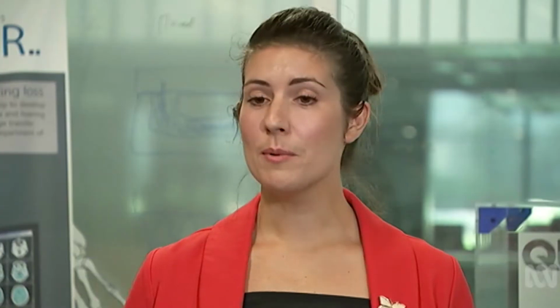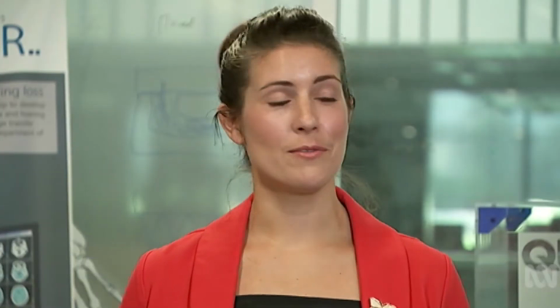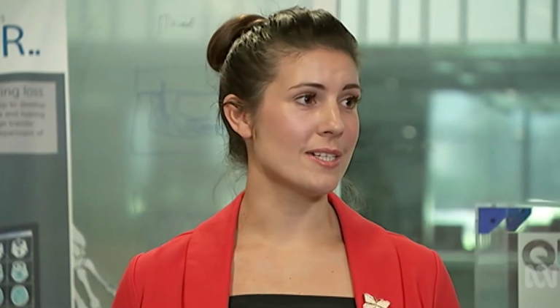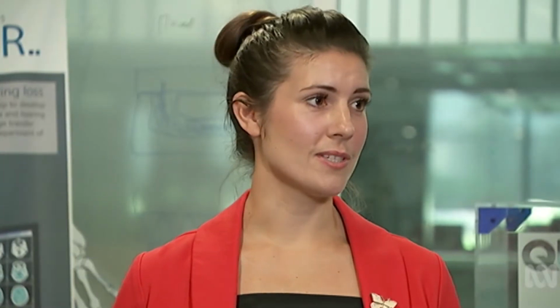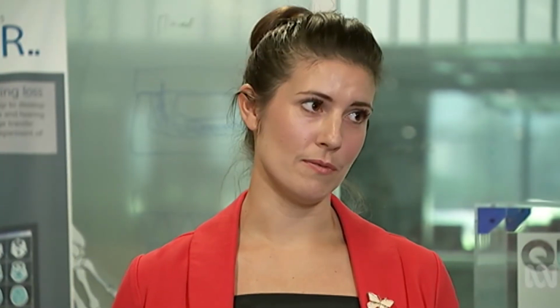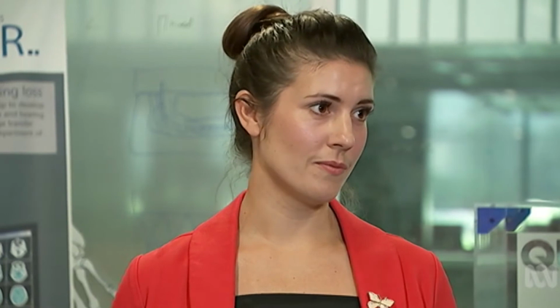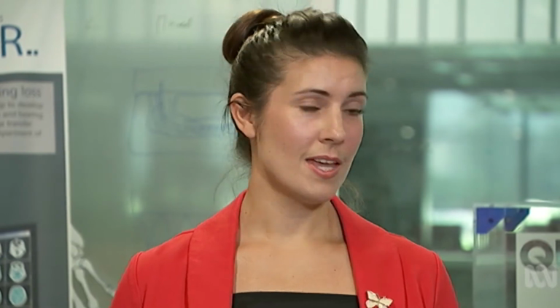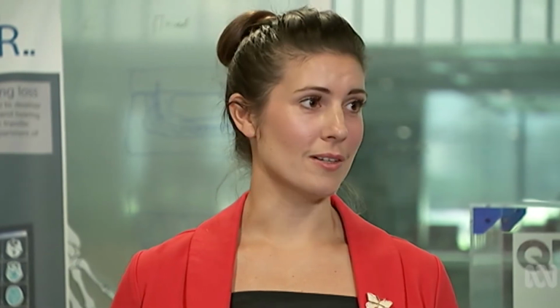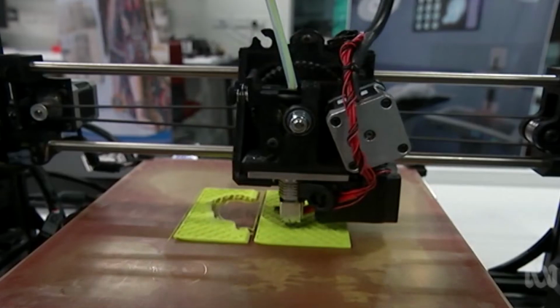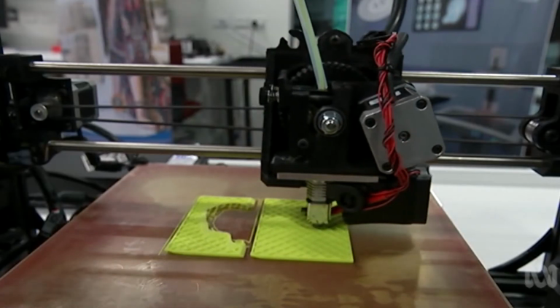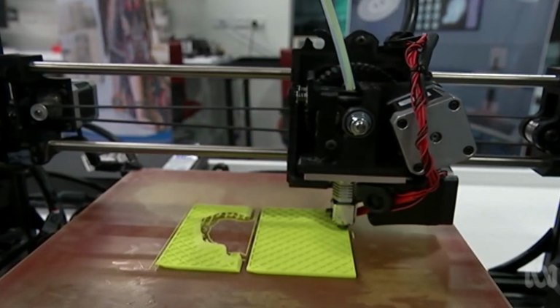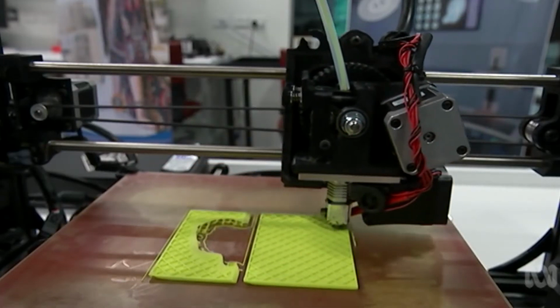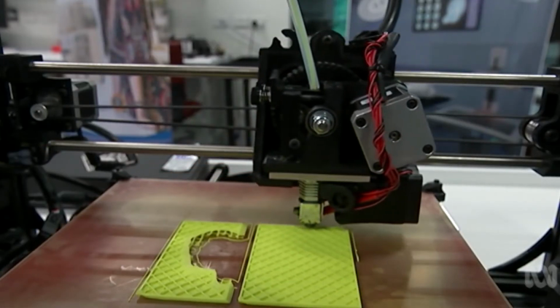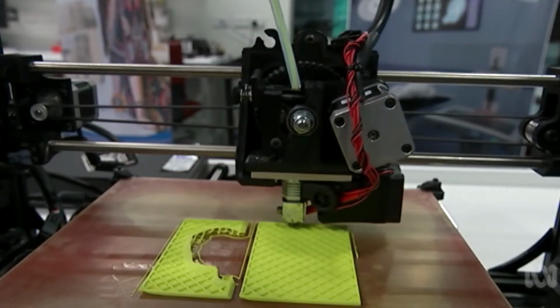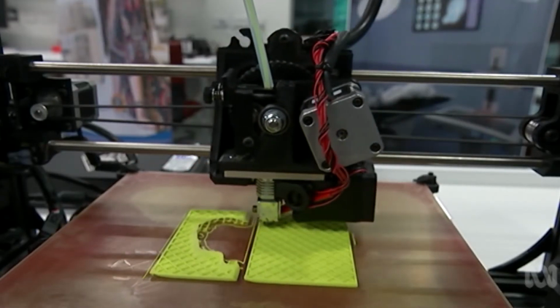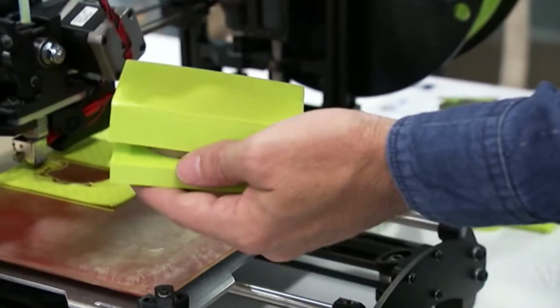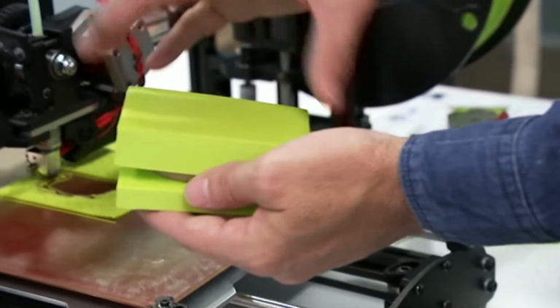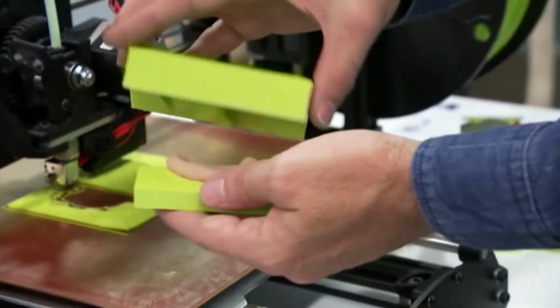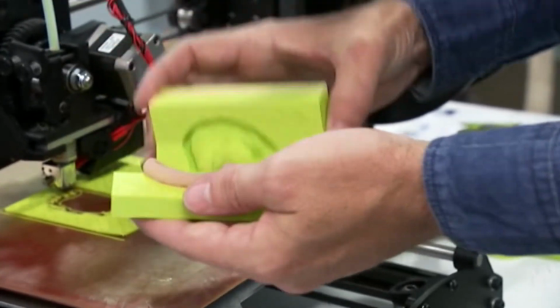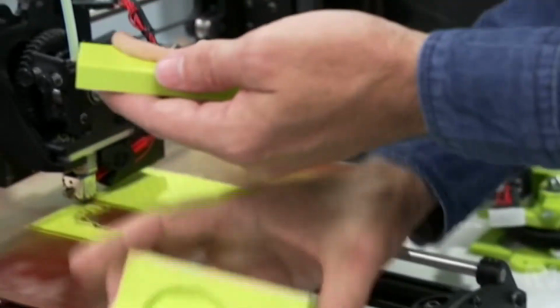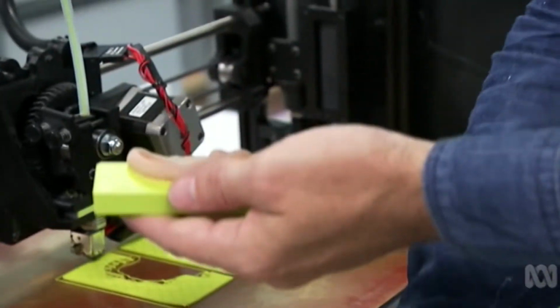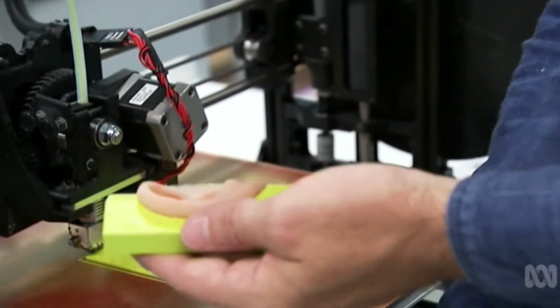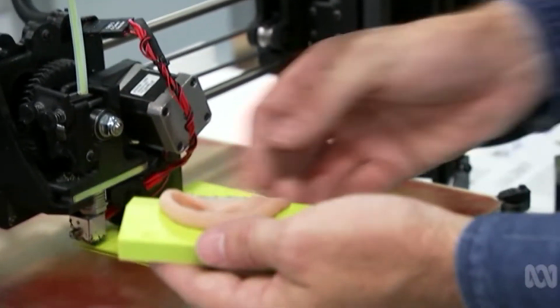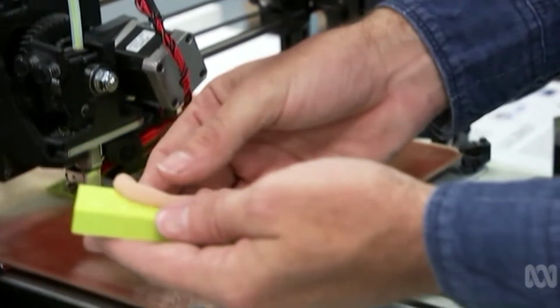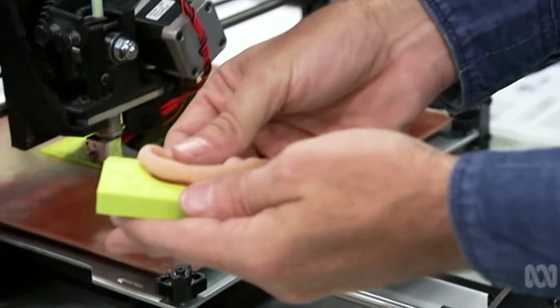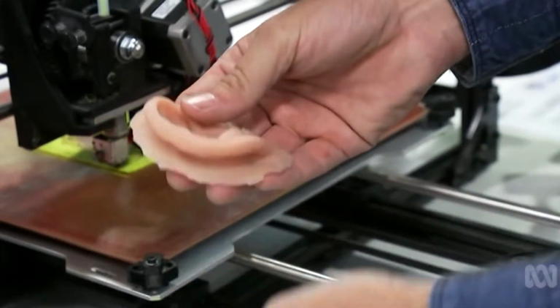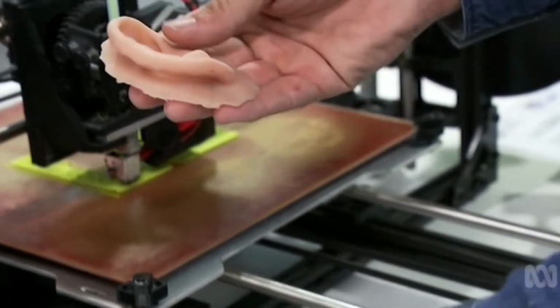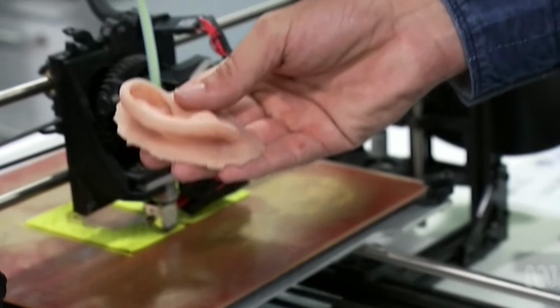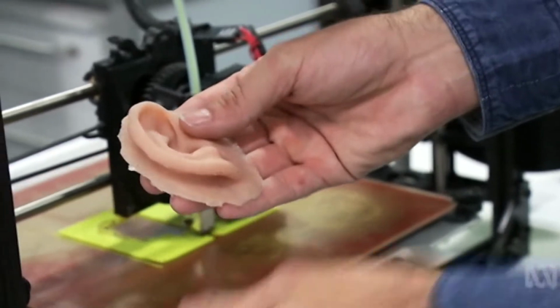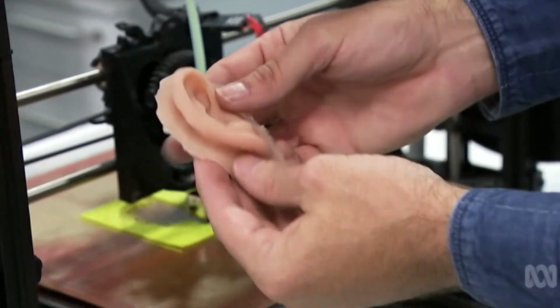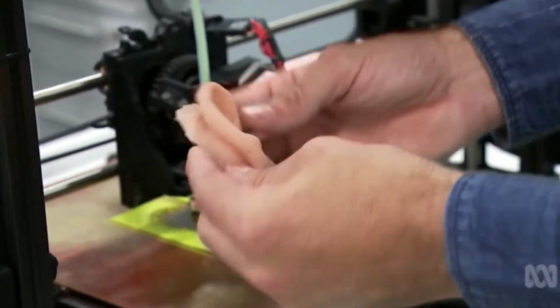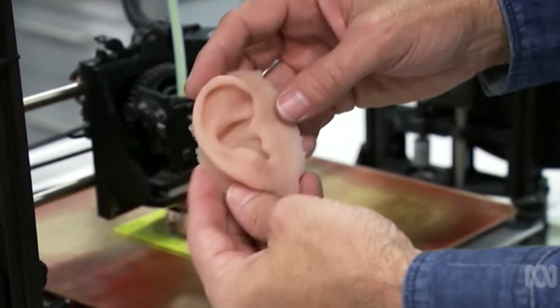Nobody's ever 3D printed ear prosthetics before in the world. The project will involve two stages. Initially, a 3D prosthetic ear will be made in medical silicon and attached magnetically or with surgical glue.